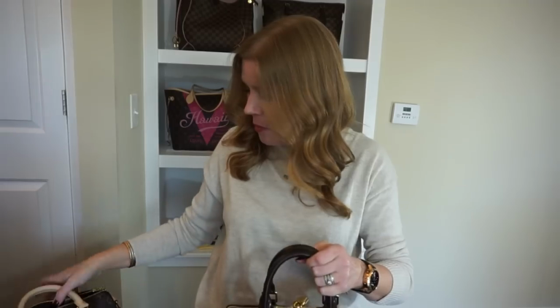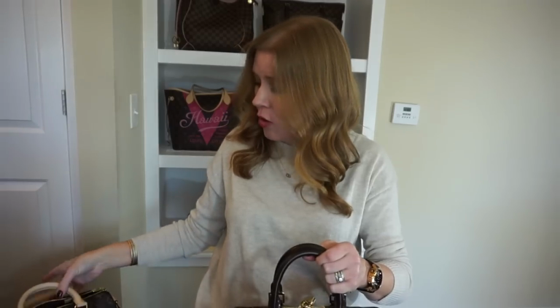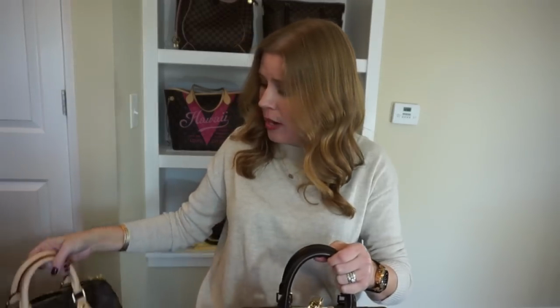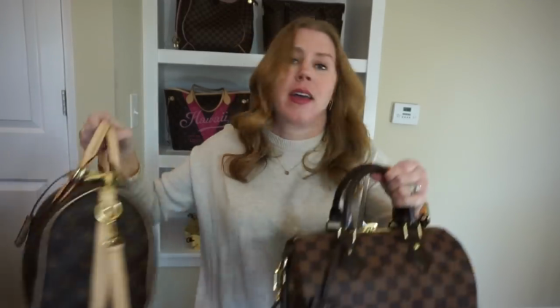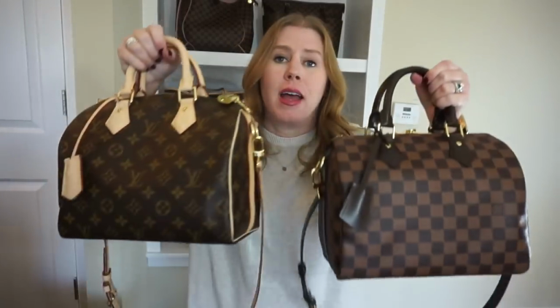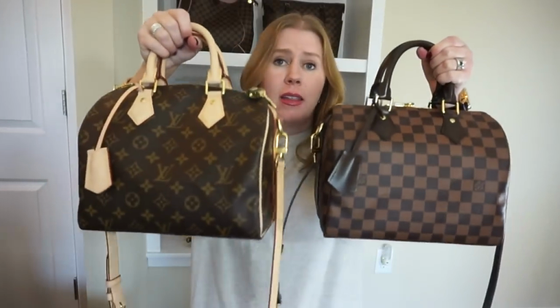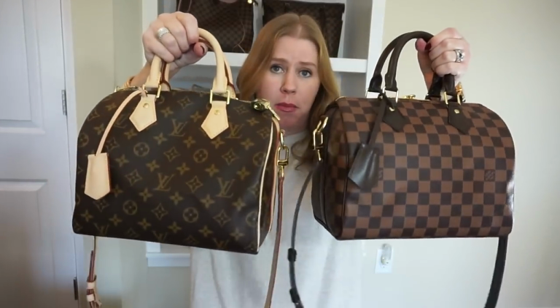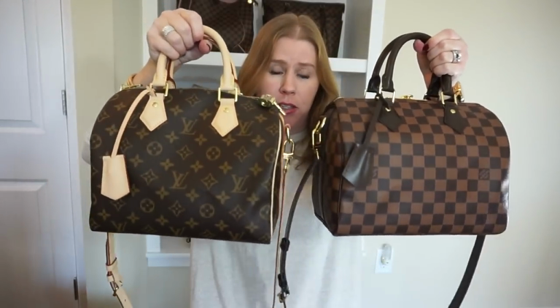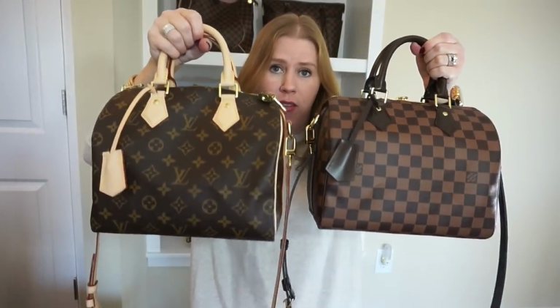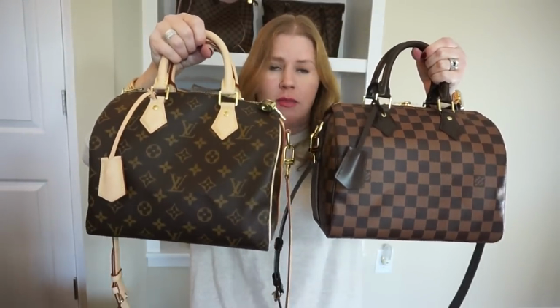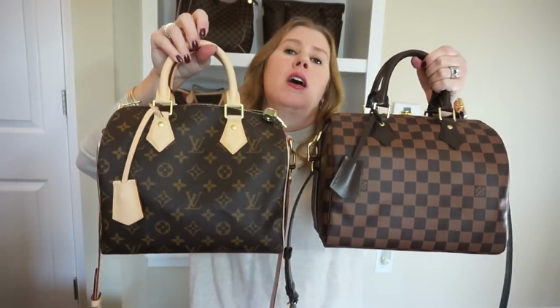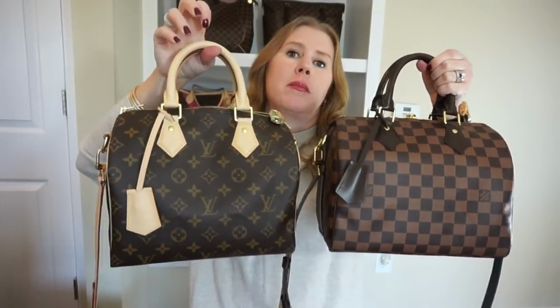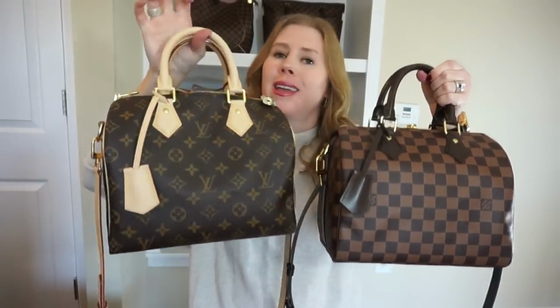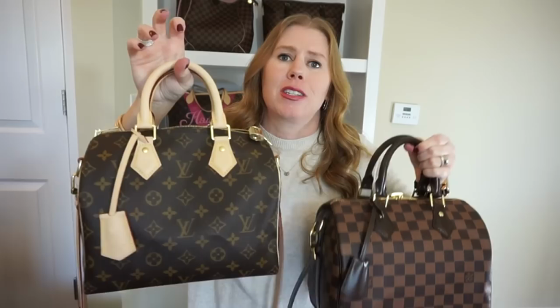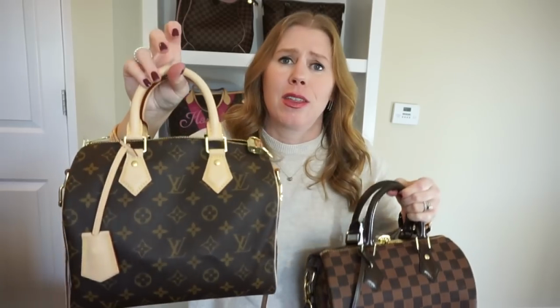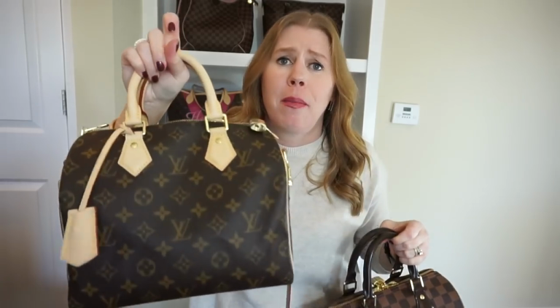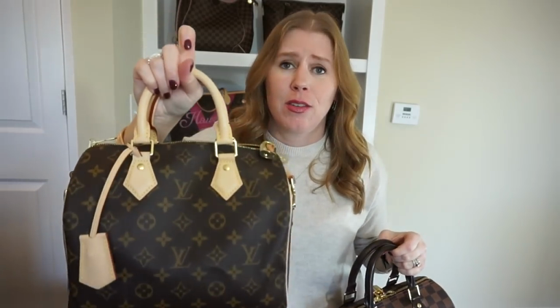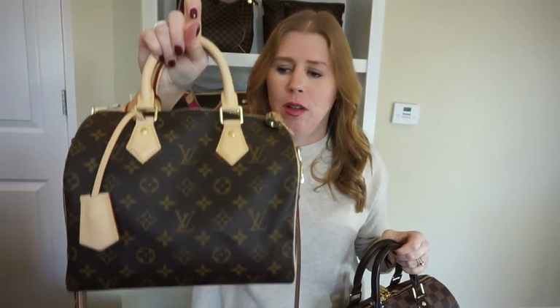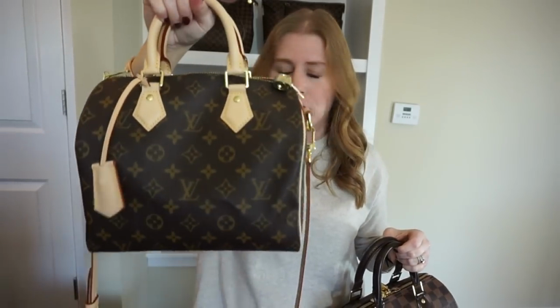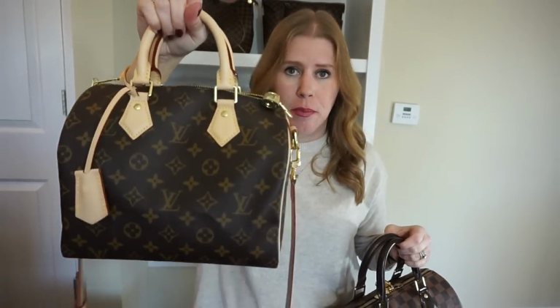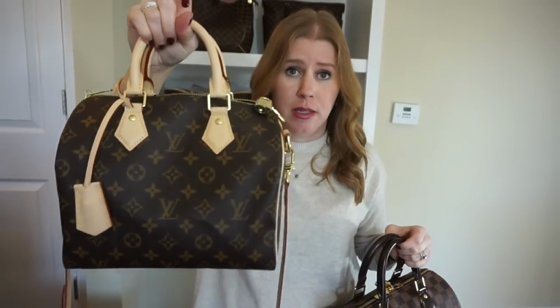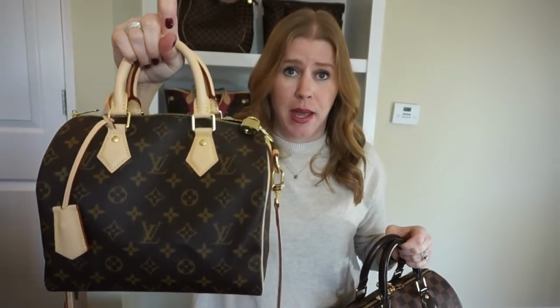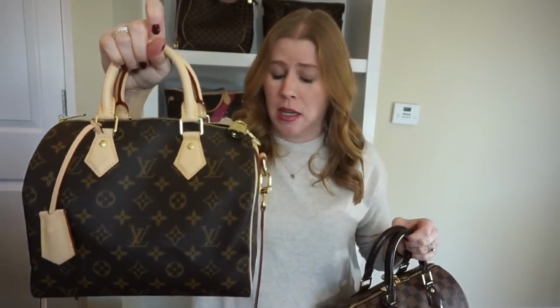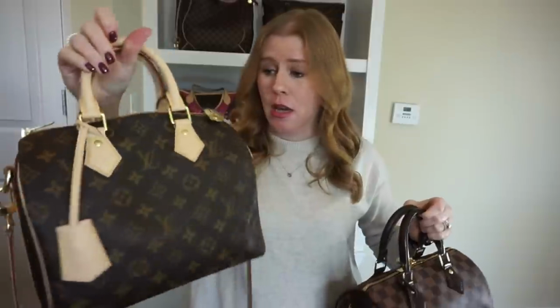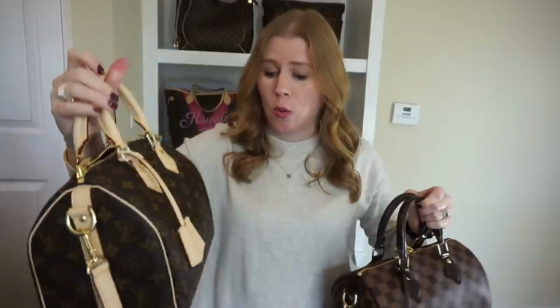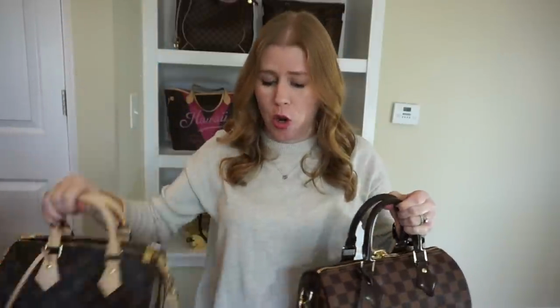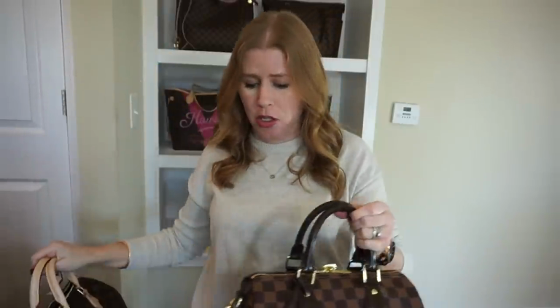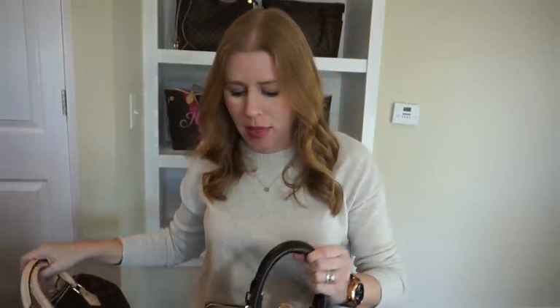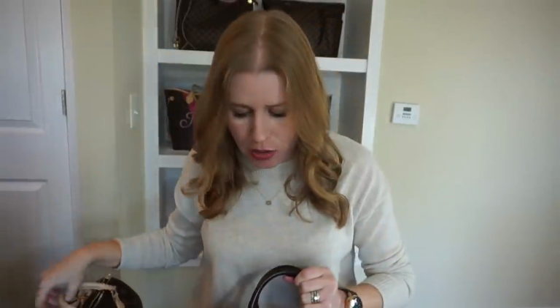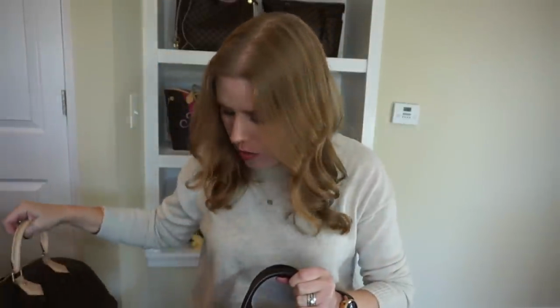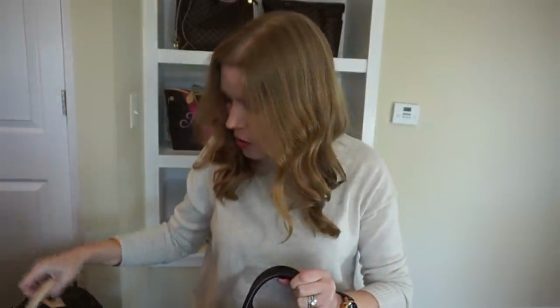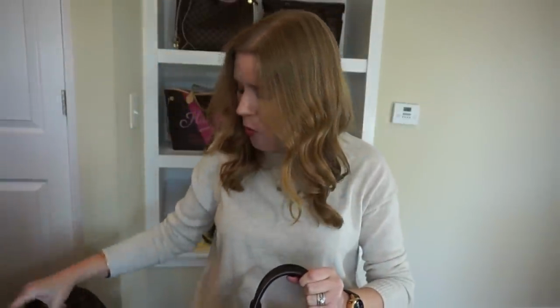These are great bags — I highly recommend the size 25. I can actually take everything from my Neverfull and fill it into this bag; it holds so much. And they're so cute.